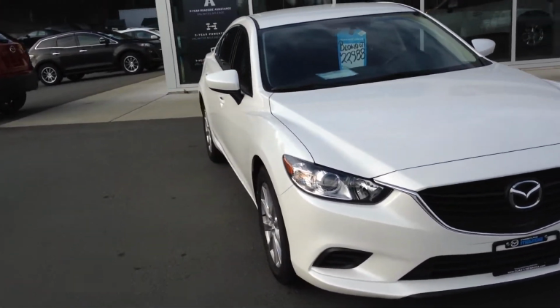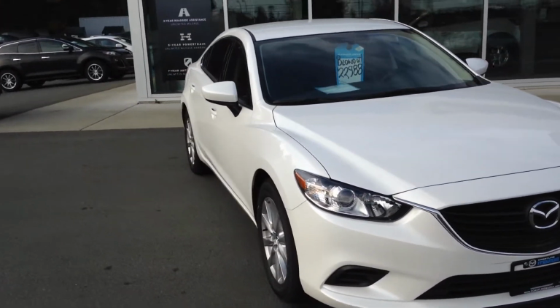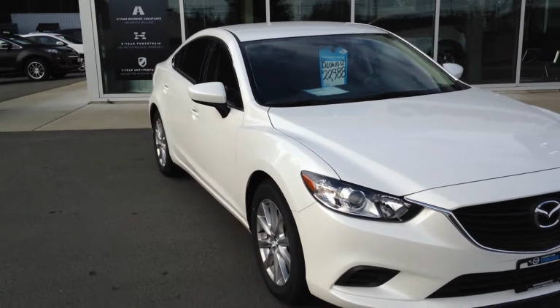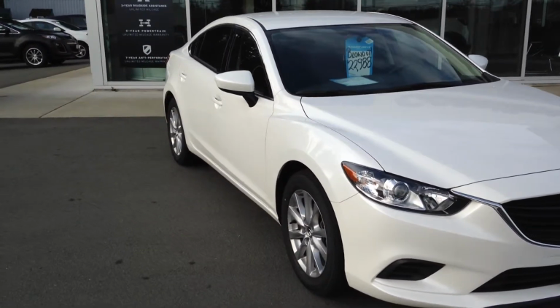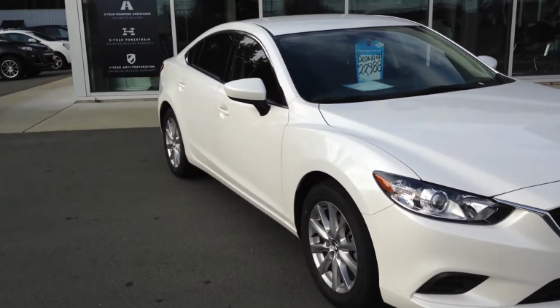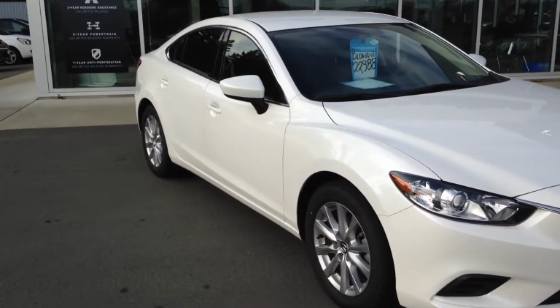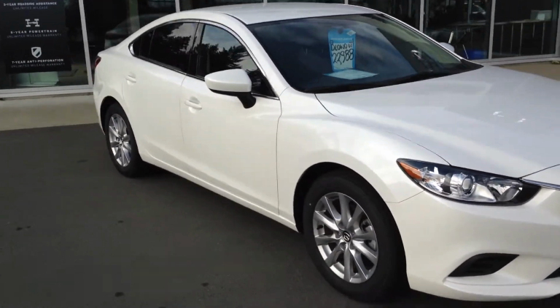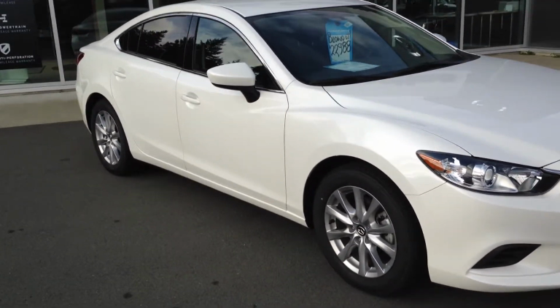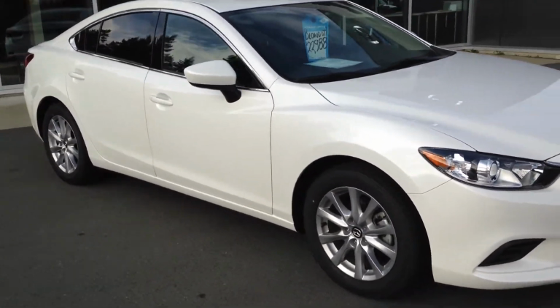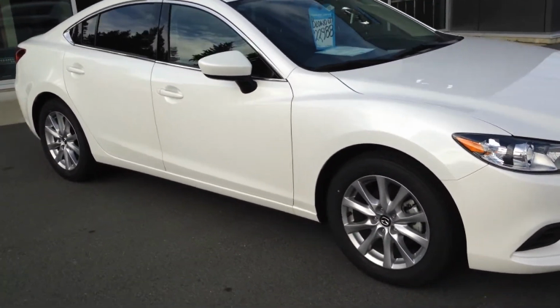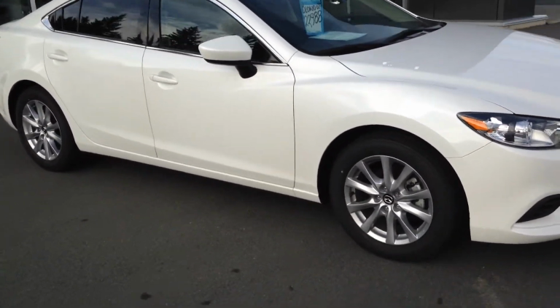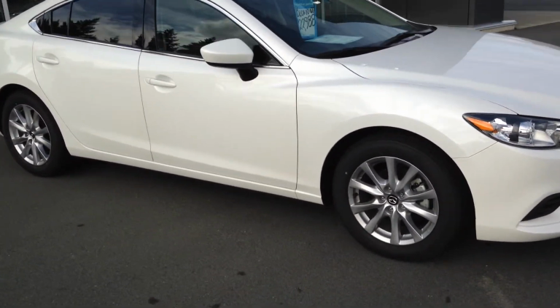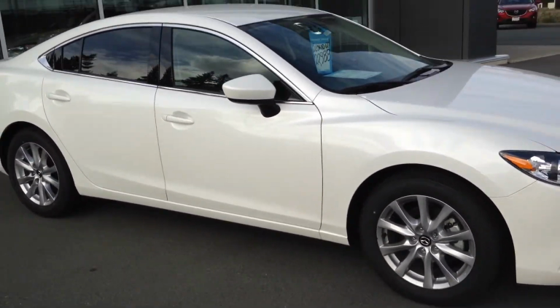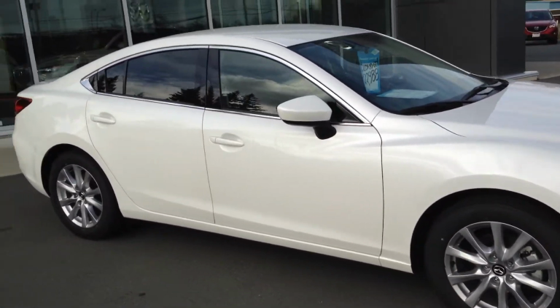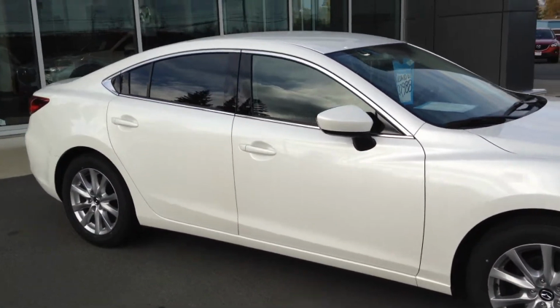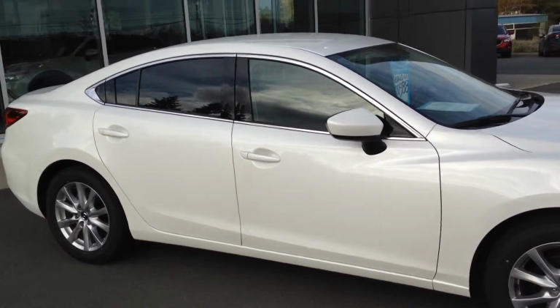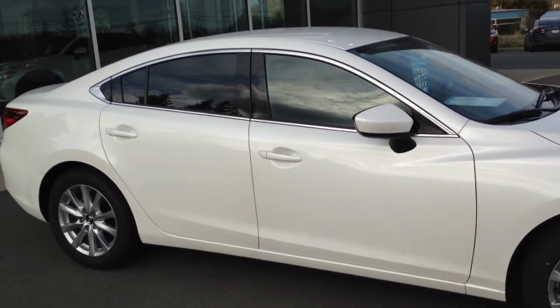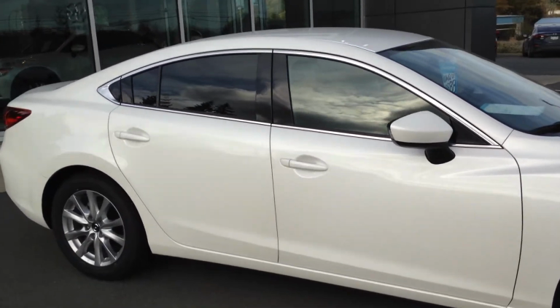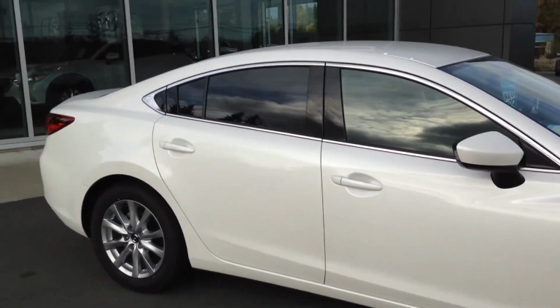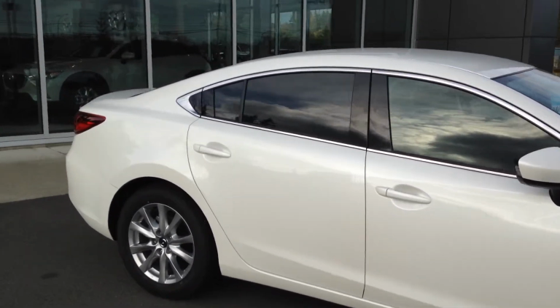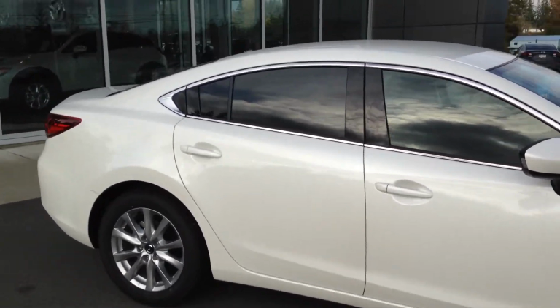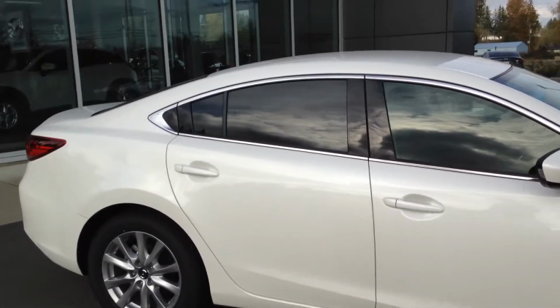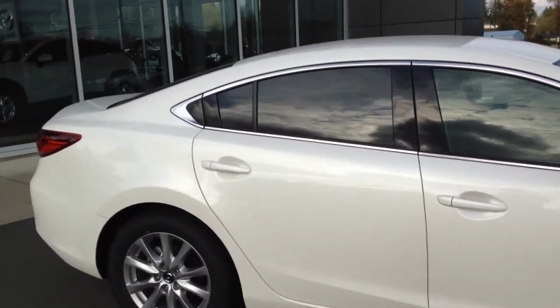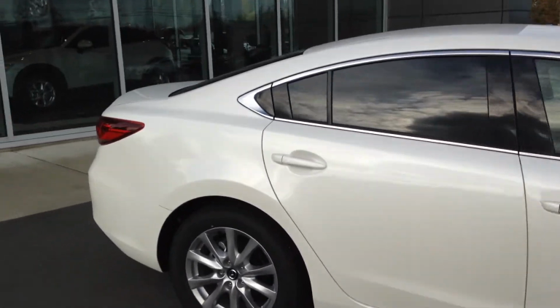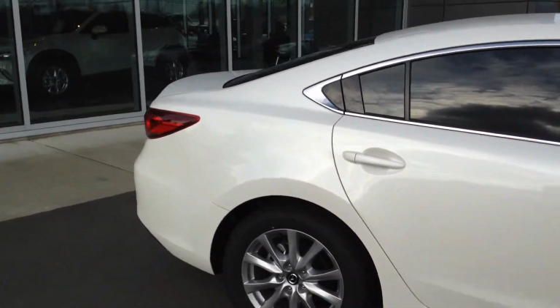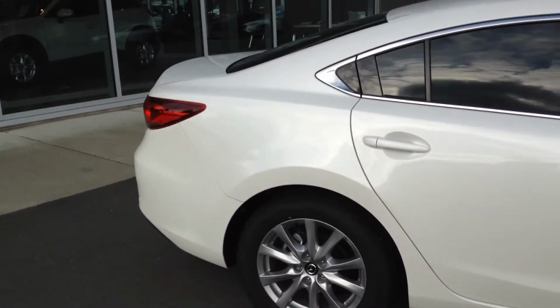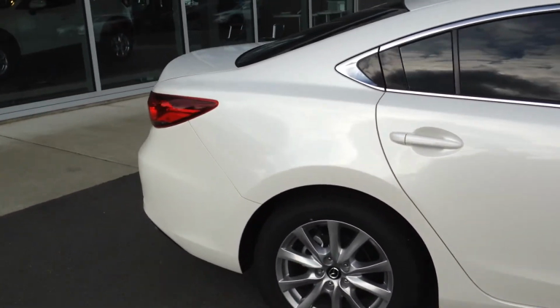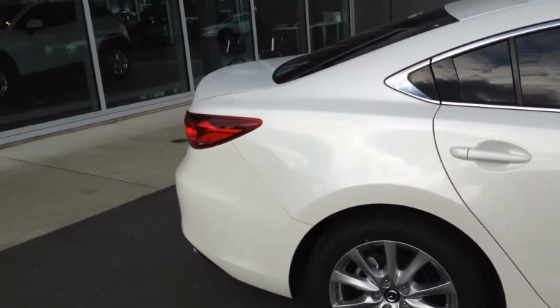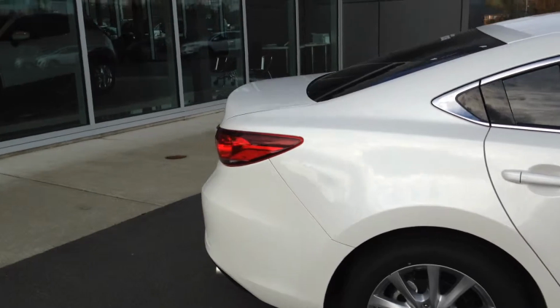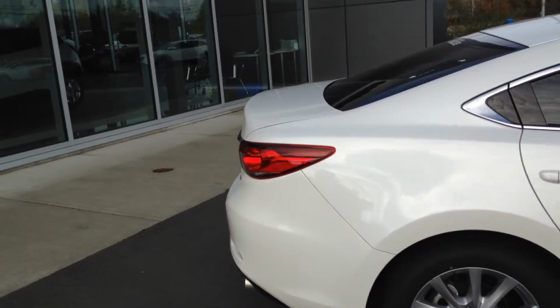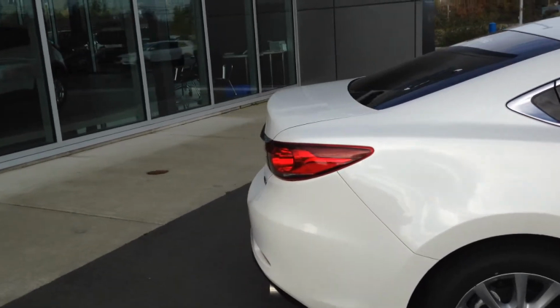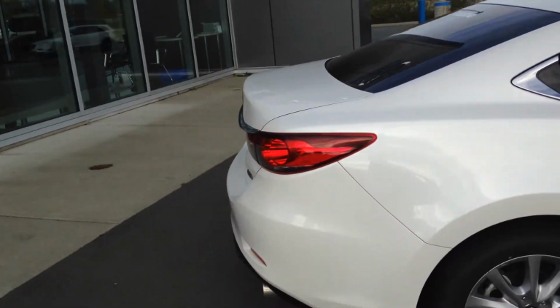Now this one has a touchscreen display, radio, front heated seats. As you can see, alloy wheels, tinted windows, undercoat. We've got tons of stuff — lots of room in the back, lots of capability in the front.